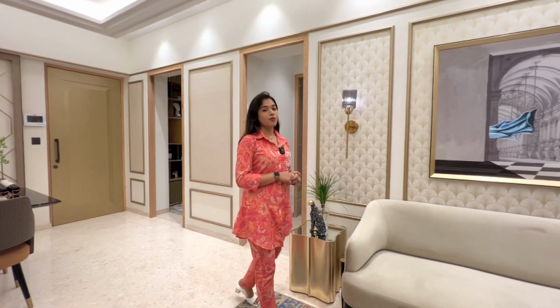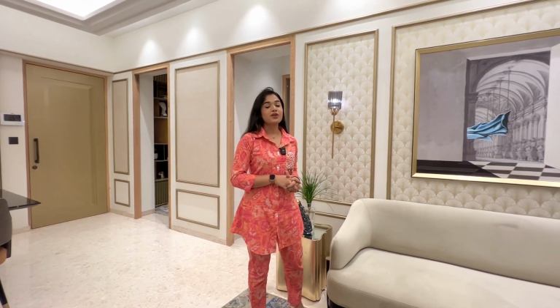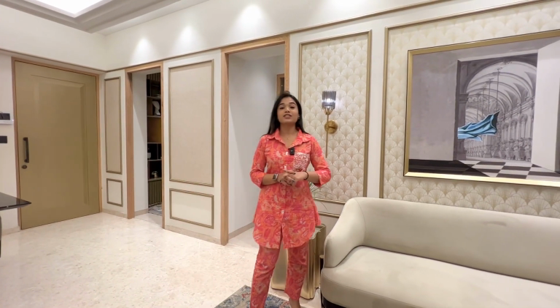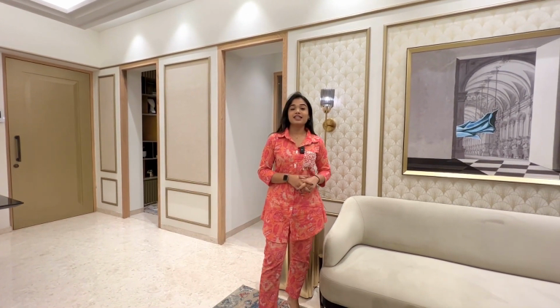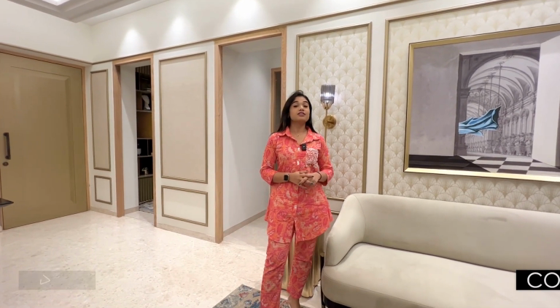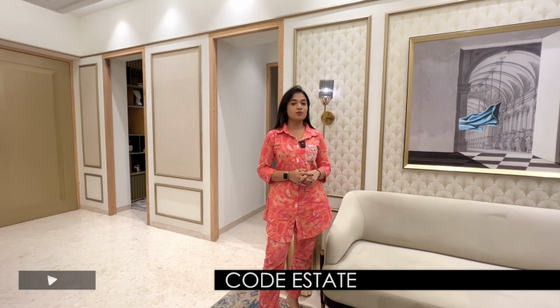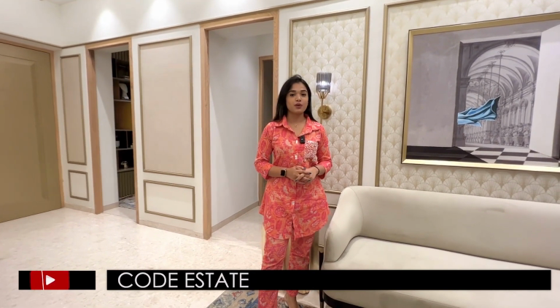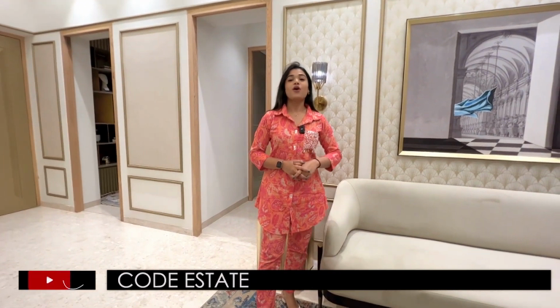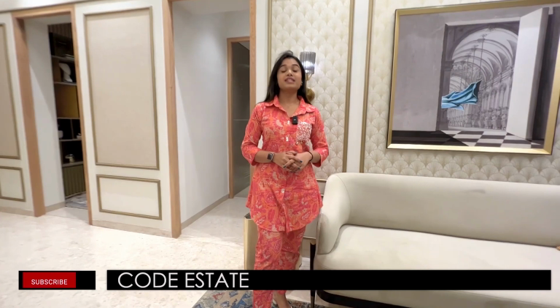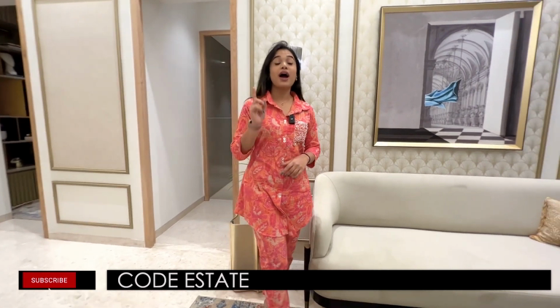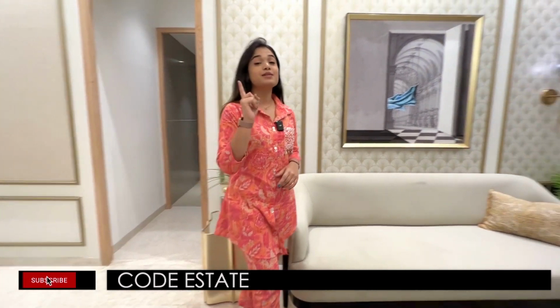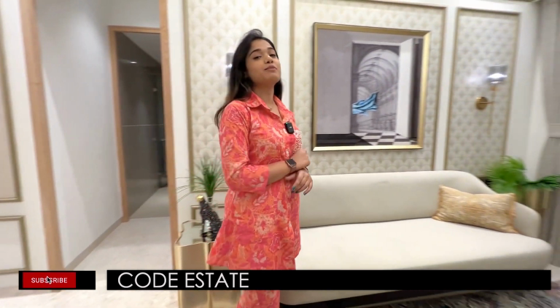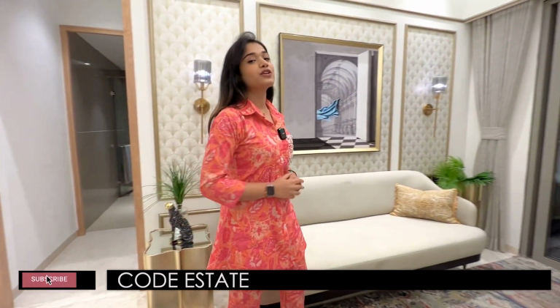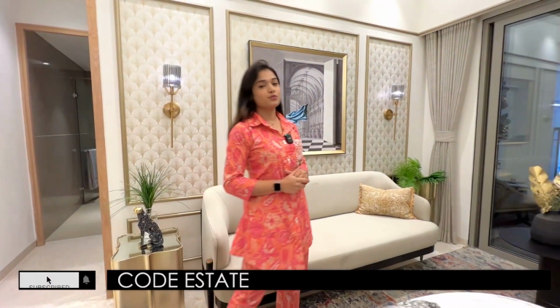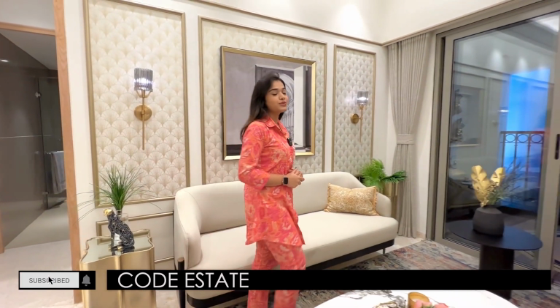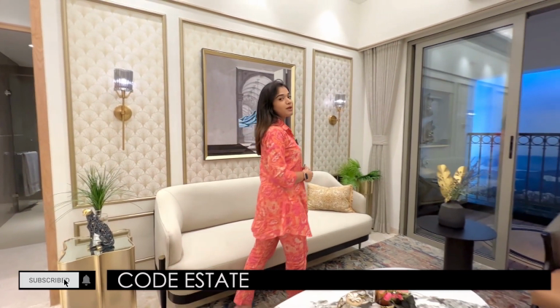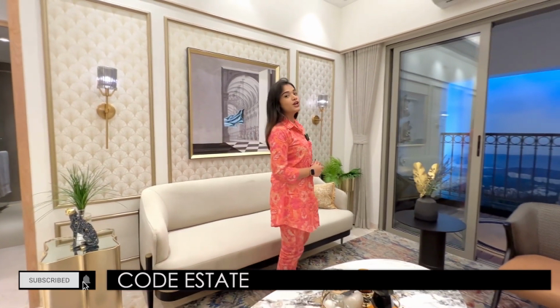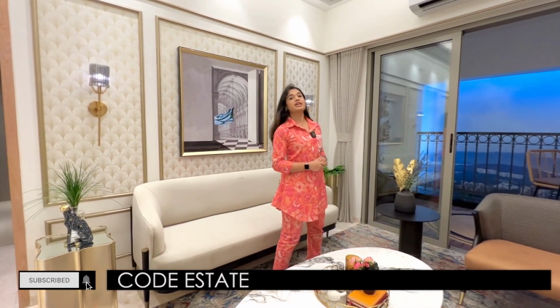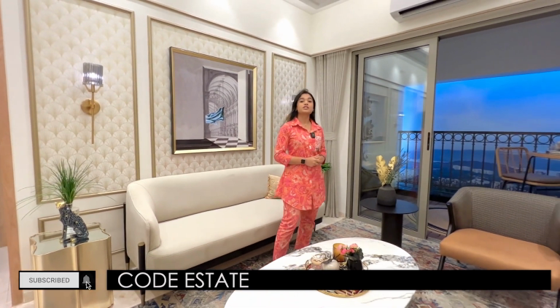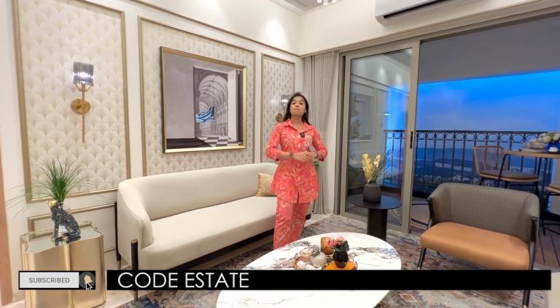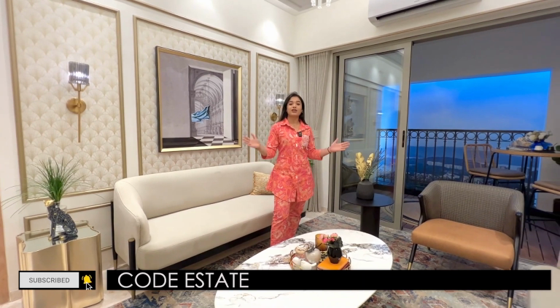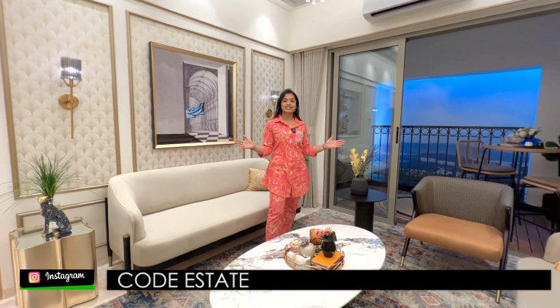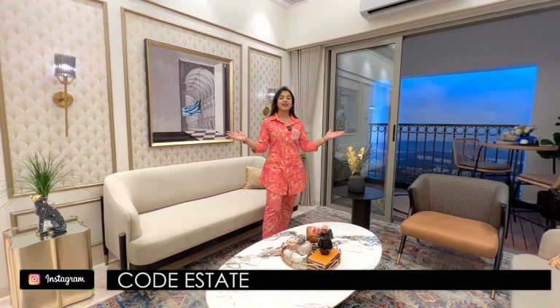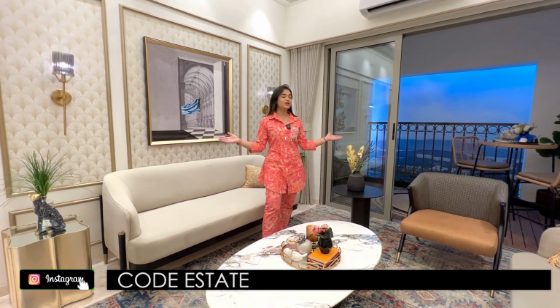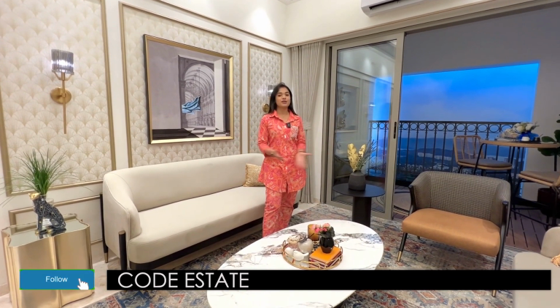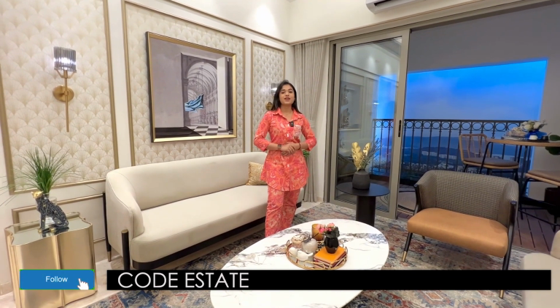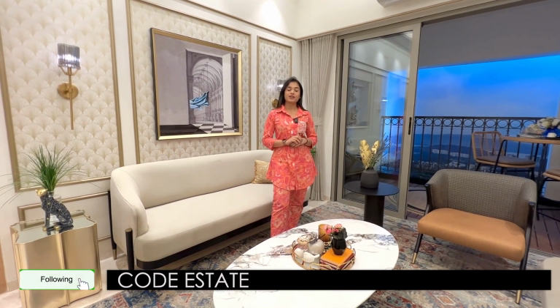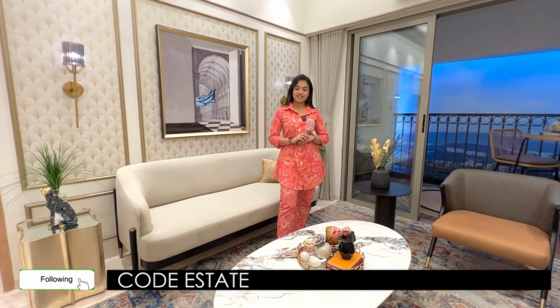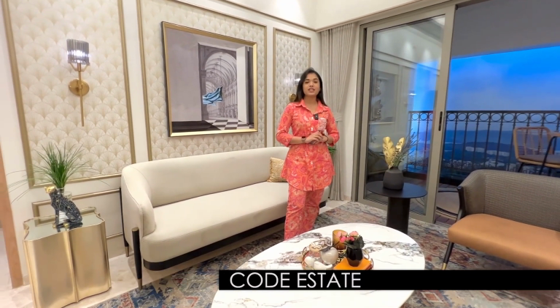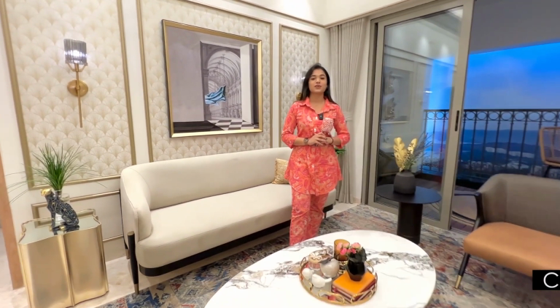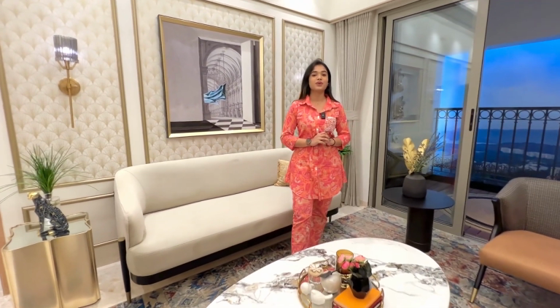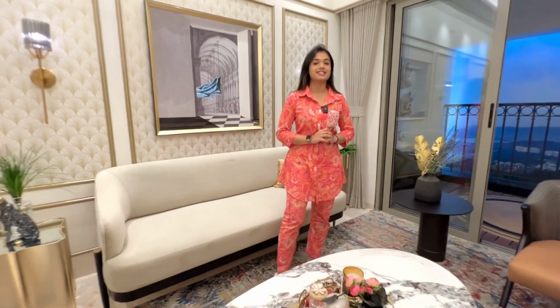I'm your host Simran Gupta, looking forward to hearing from you. Our contact details are in the description box below. If you haven't subscribed to our official YouTube channel, do subscribe — we keep posting amazing real estate listings. You can also follow us on Facebook and Instagram at code underscore estate.